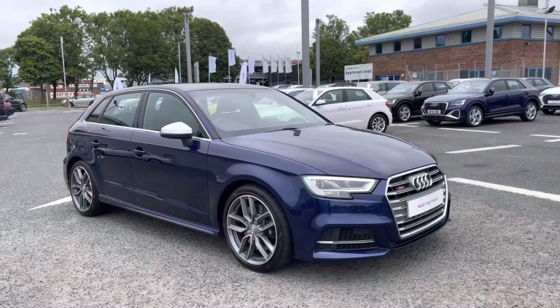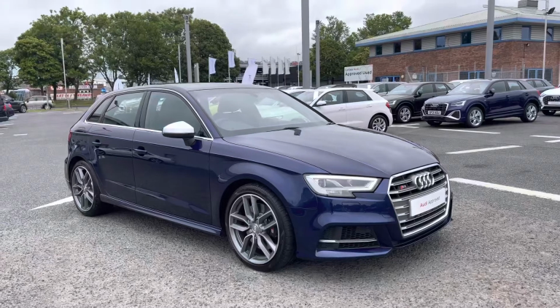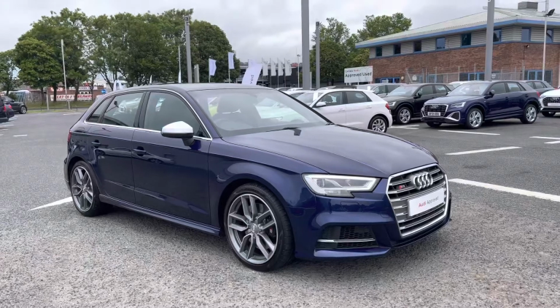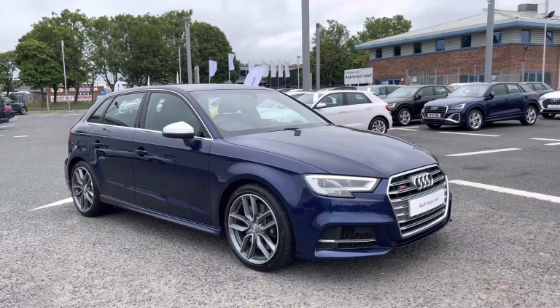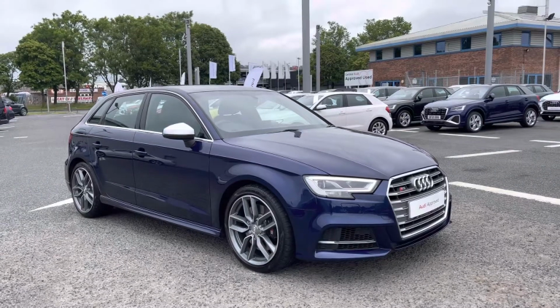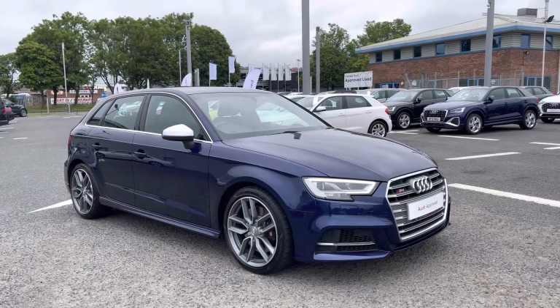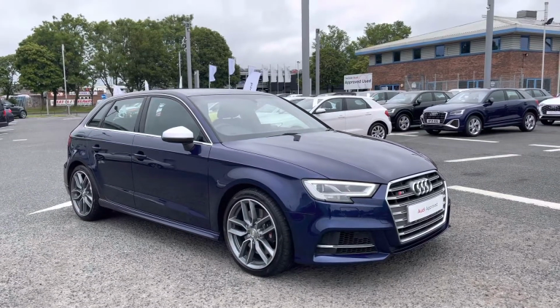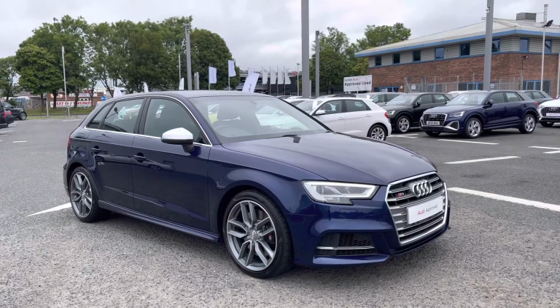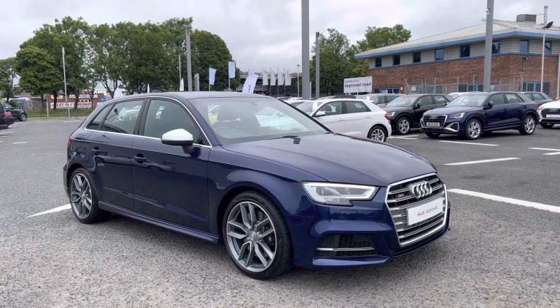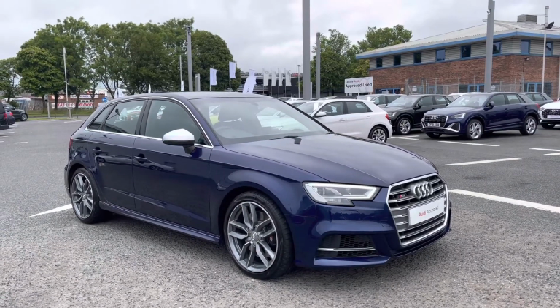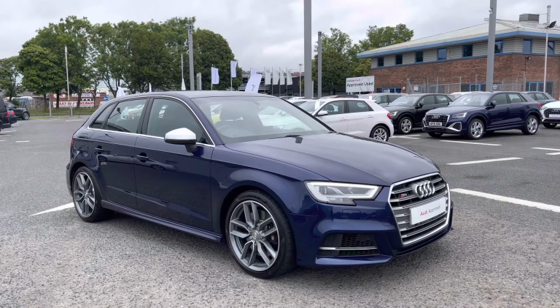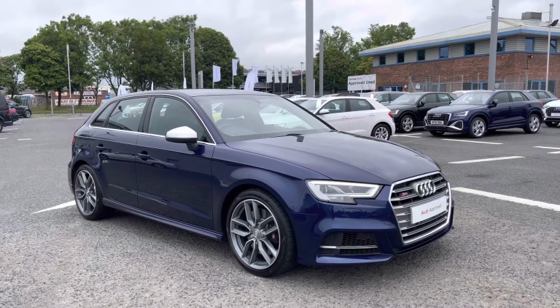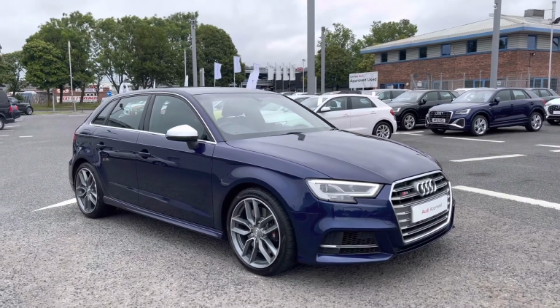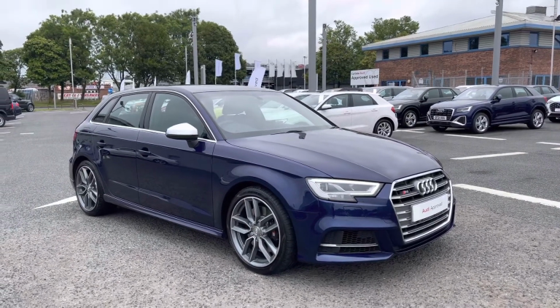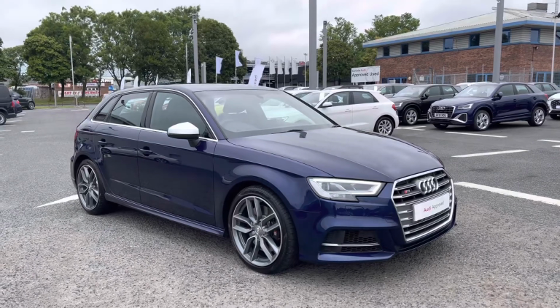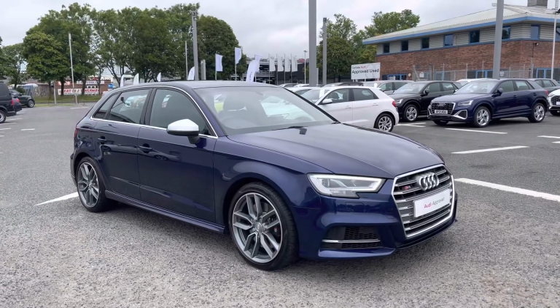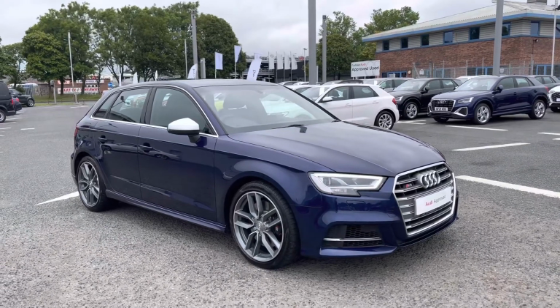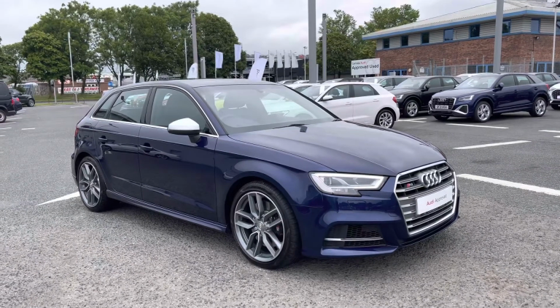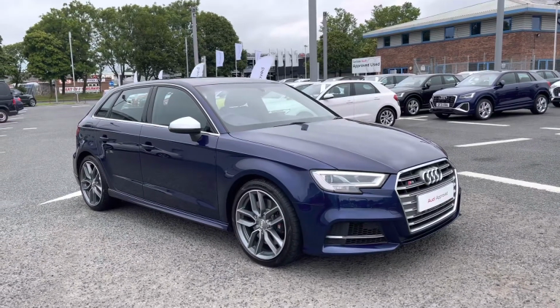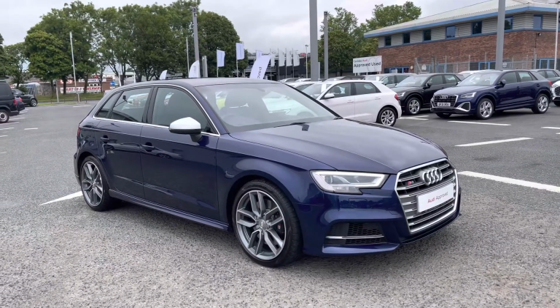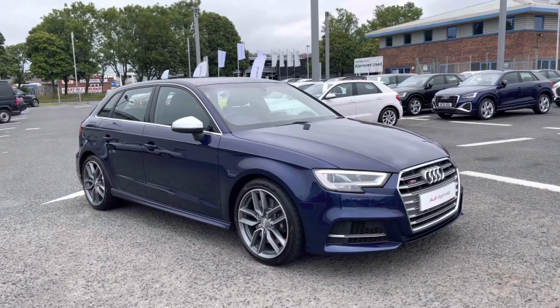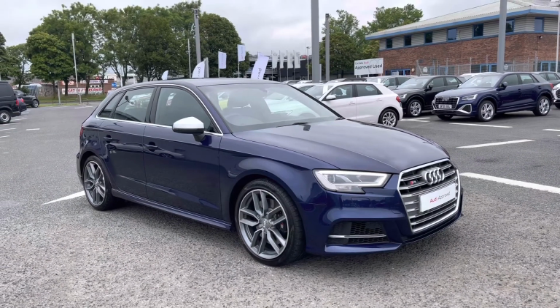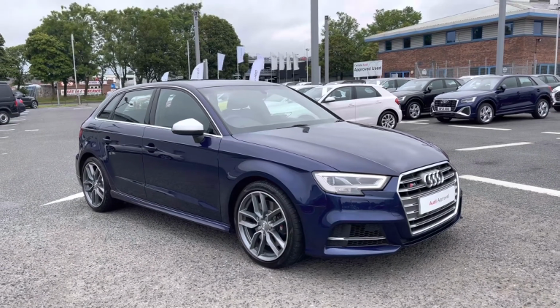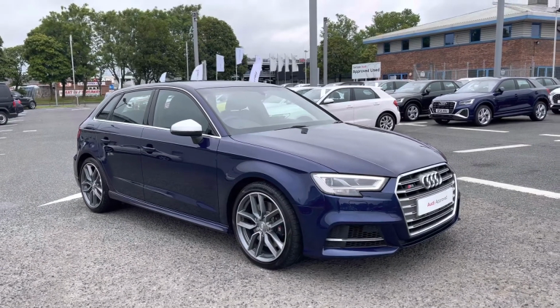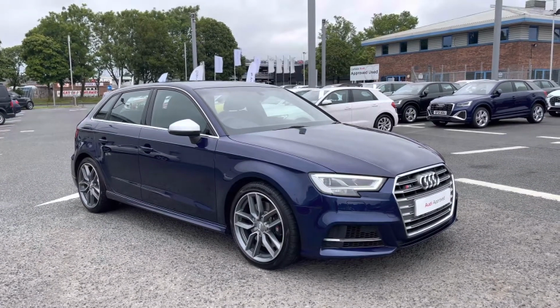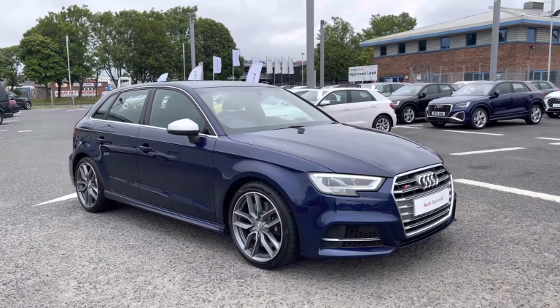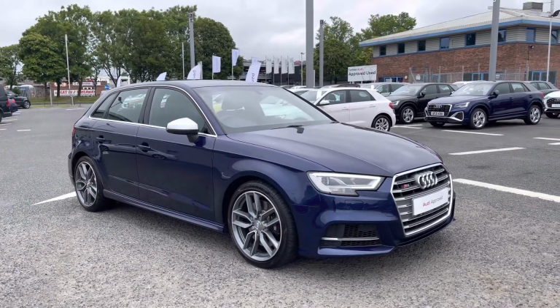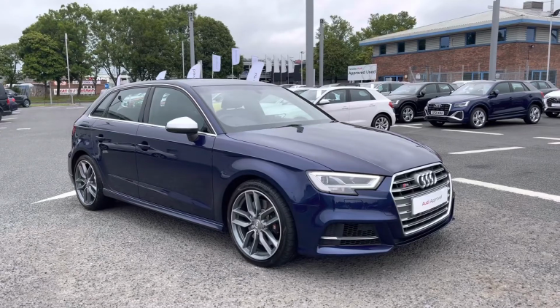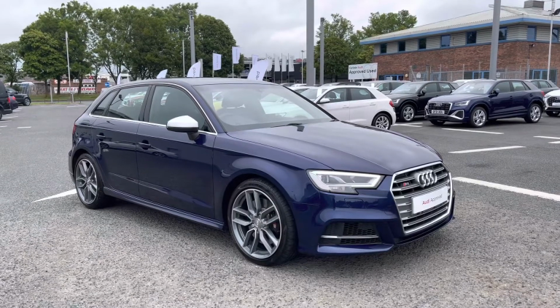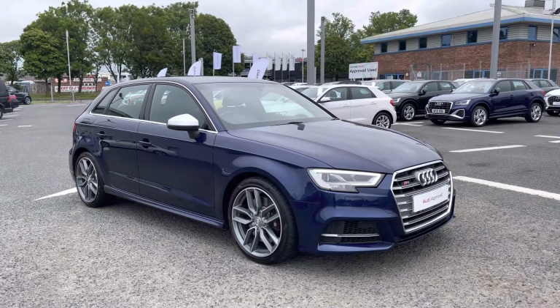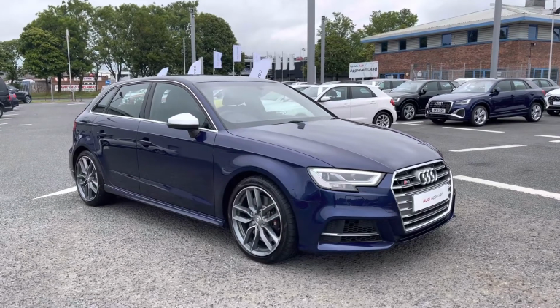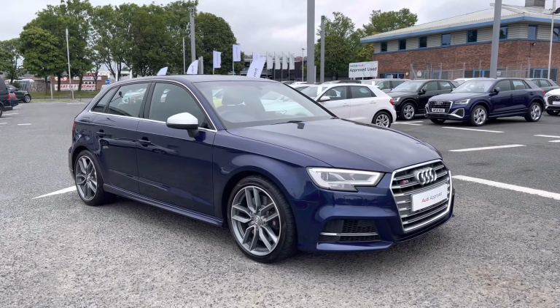Hello and welcome to Carlisle Audi. I'm going to give you a tour of this approved used Audi S3 Sportback finished in Navara Blue. All of our approved used vehicles come with 12 months extended warranty, 12 months roadside assistance, and a pre-delivery inspection.